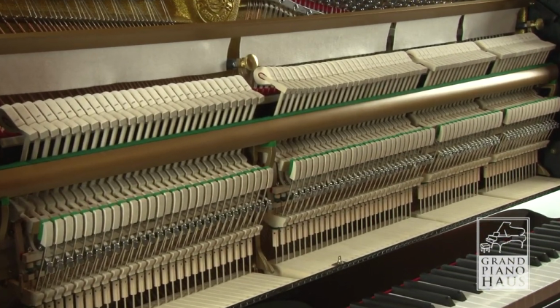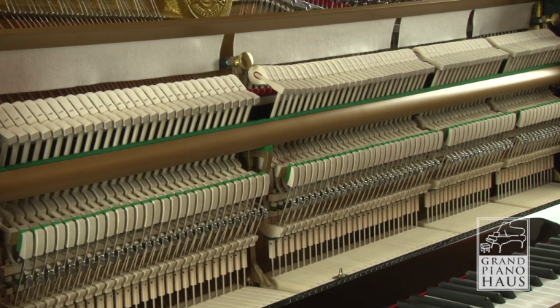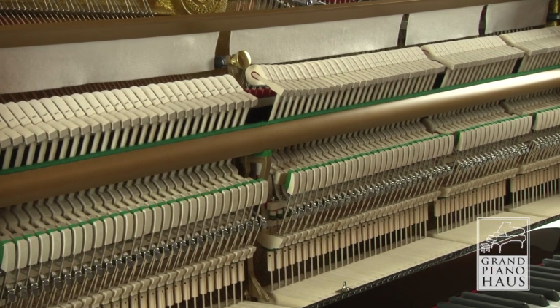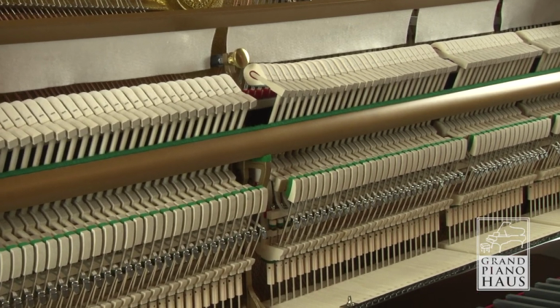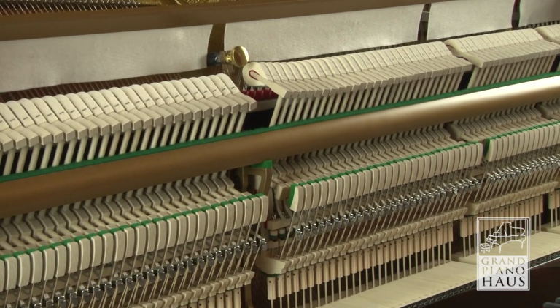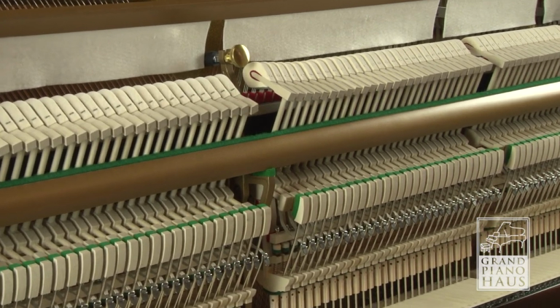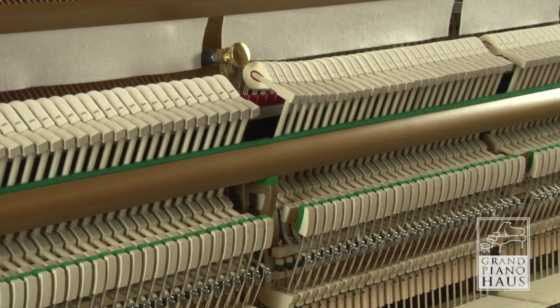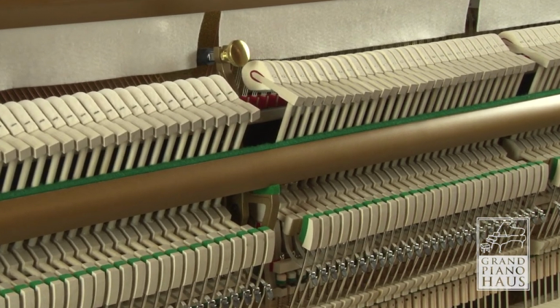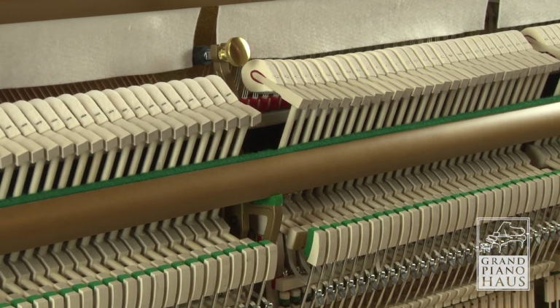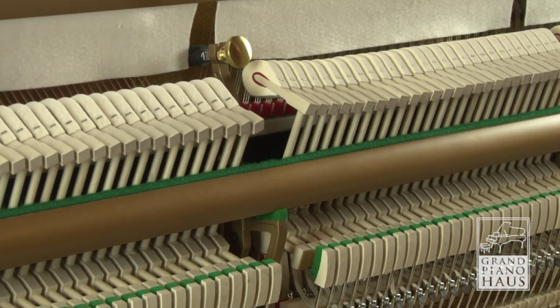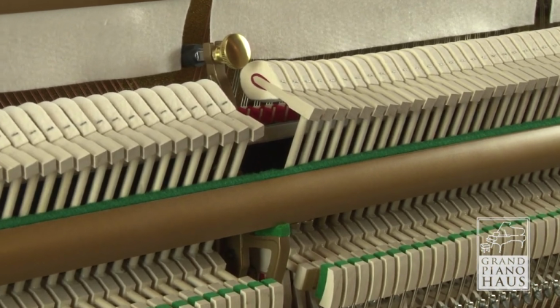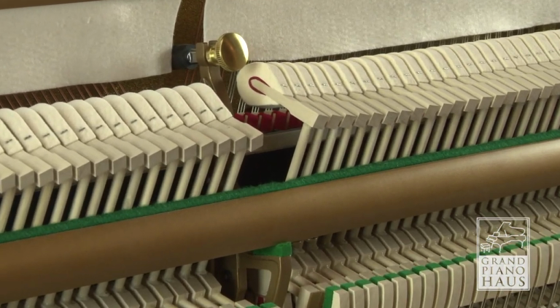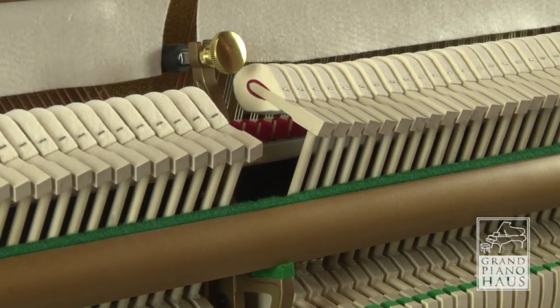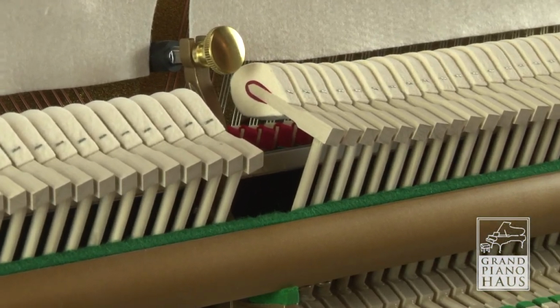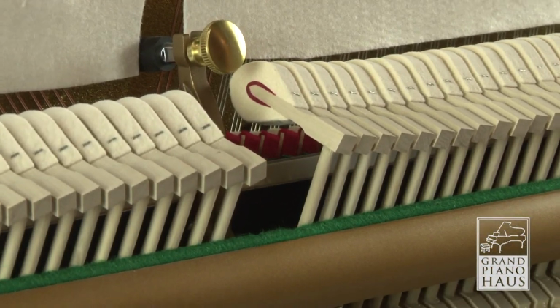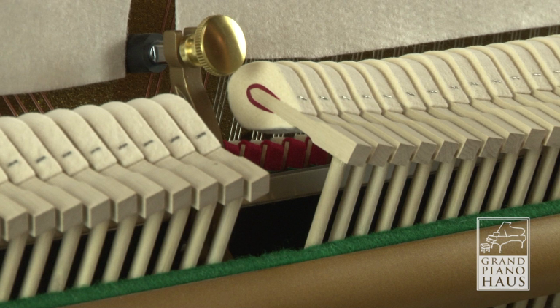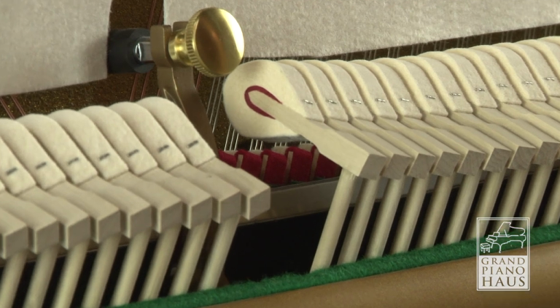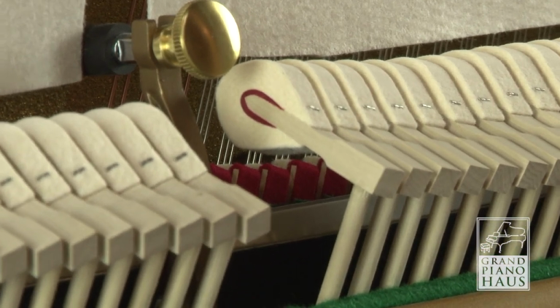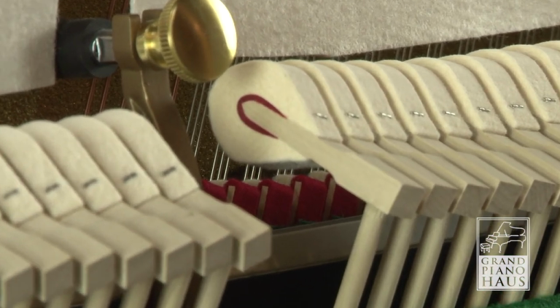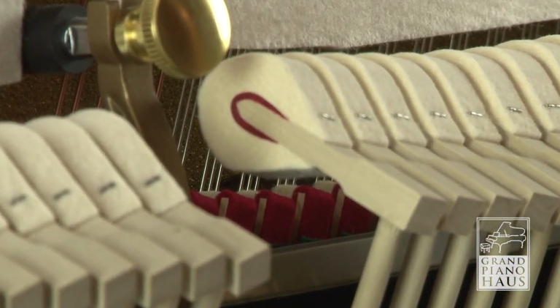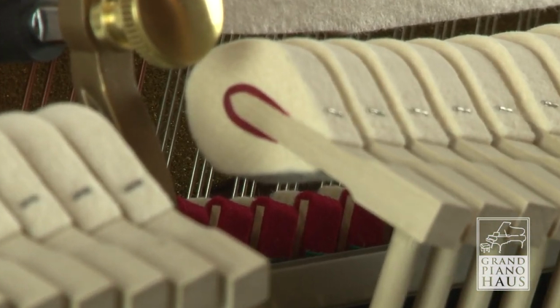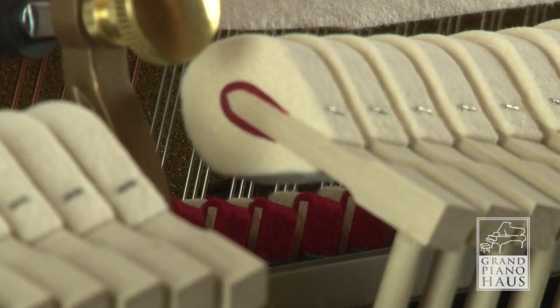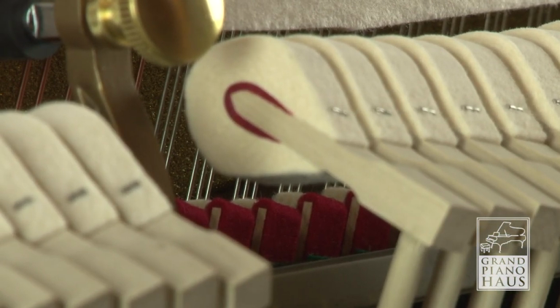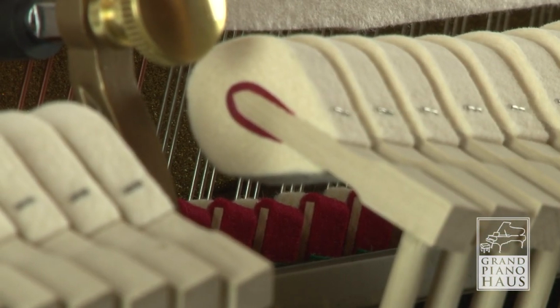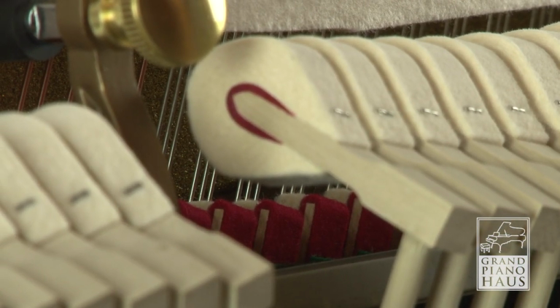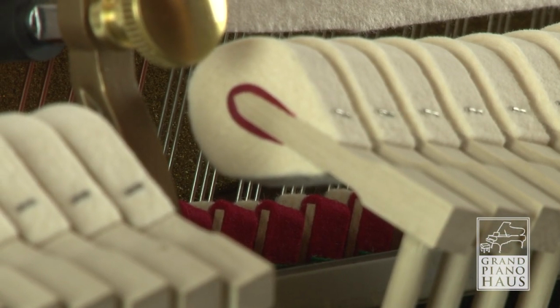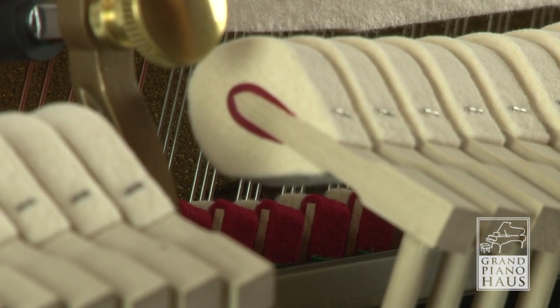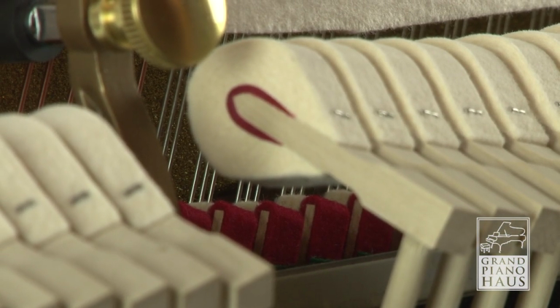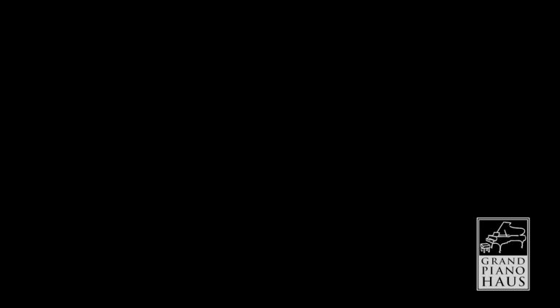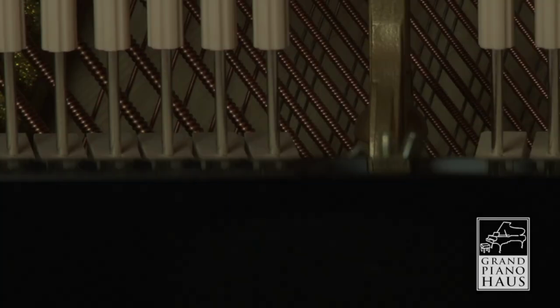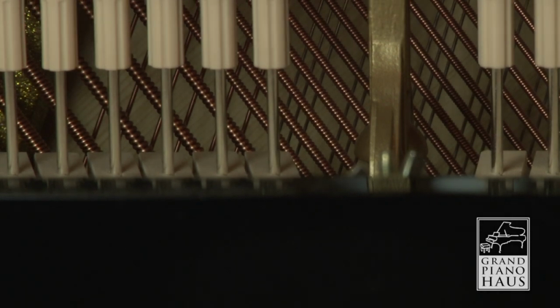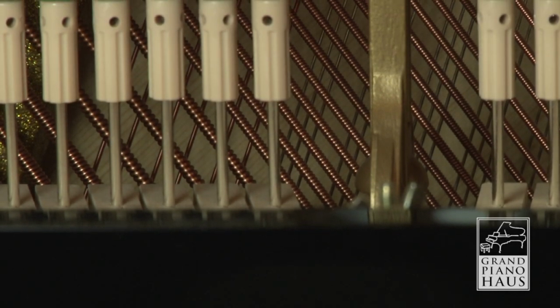The new Prestige series features the innovative PR 2.0 hammers with premium red felt encapsulating solid hornbeam wood cores for a well-balanced tone.